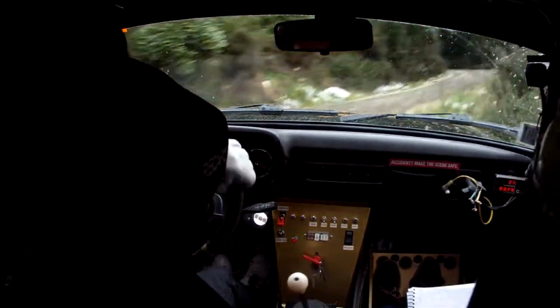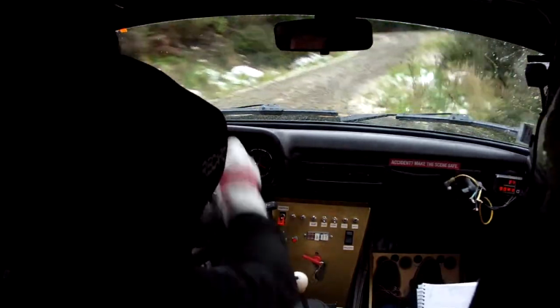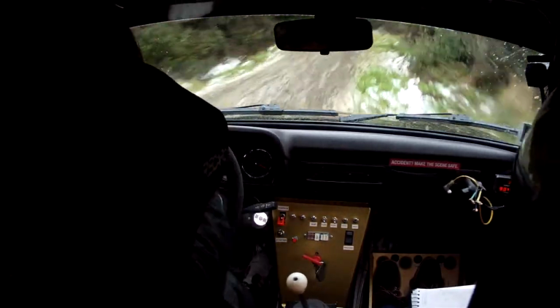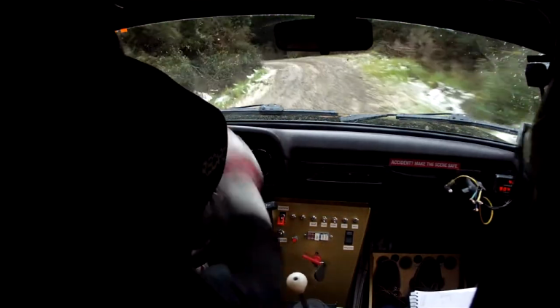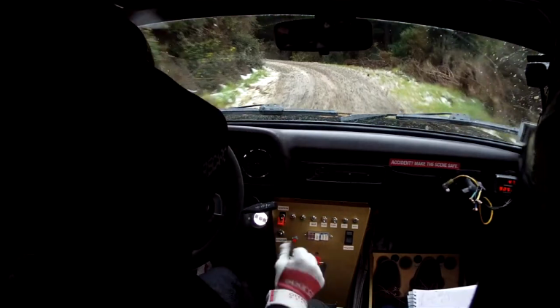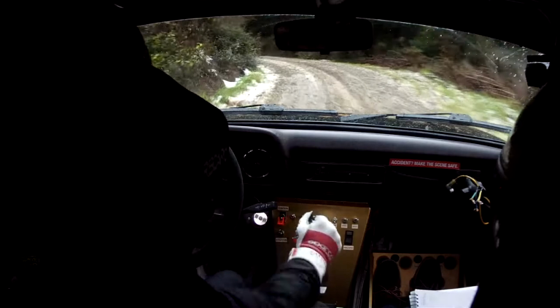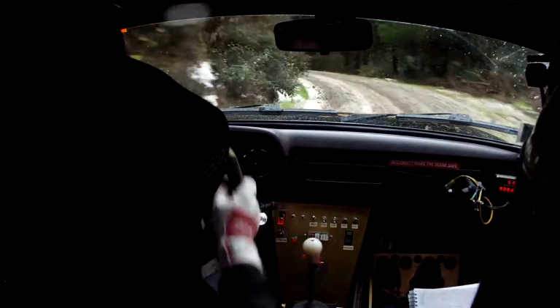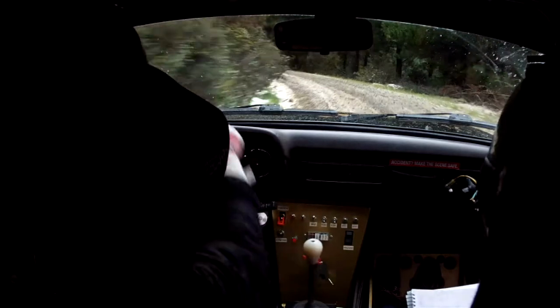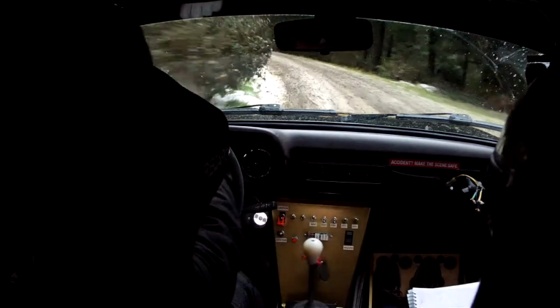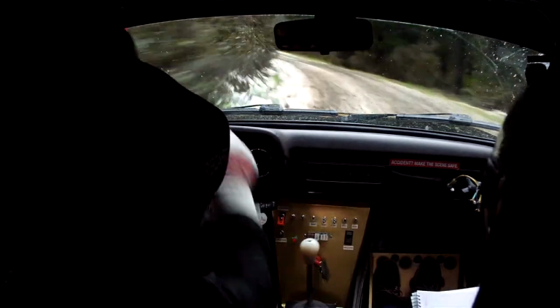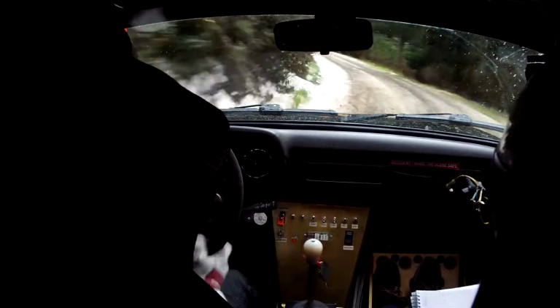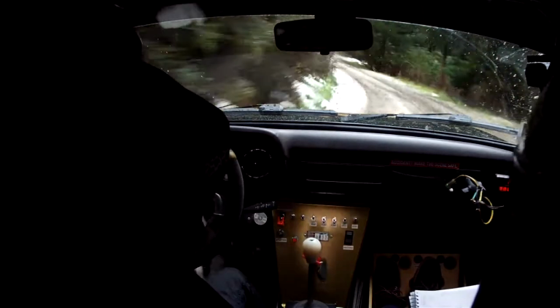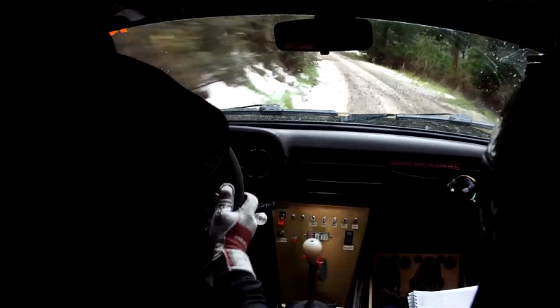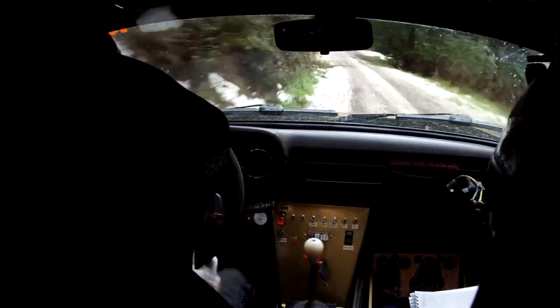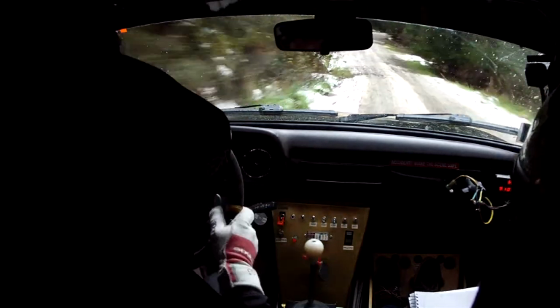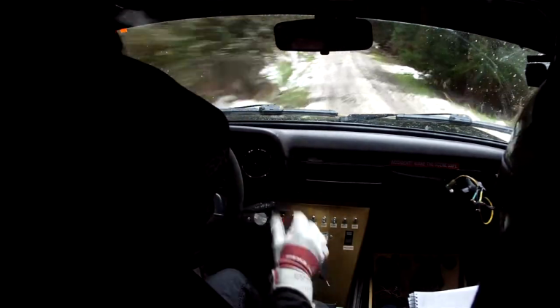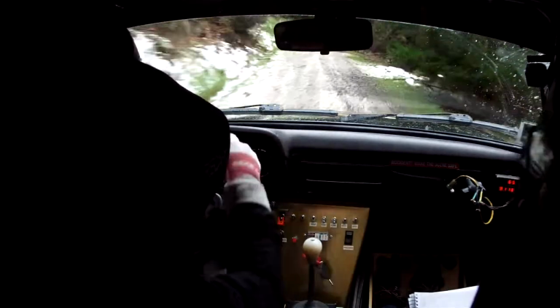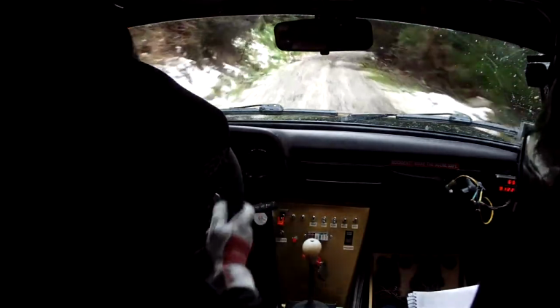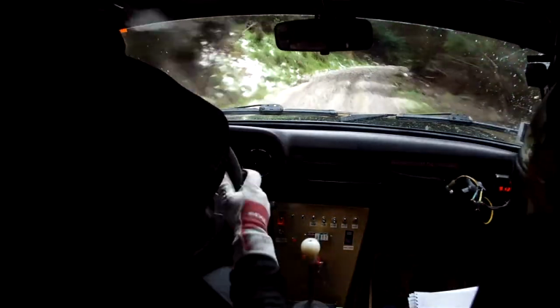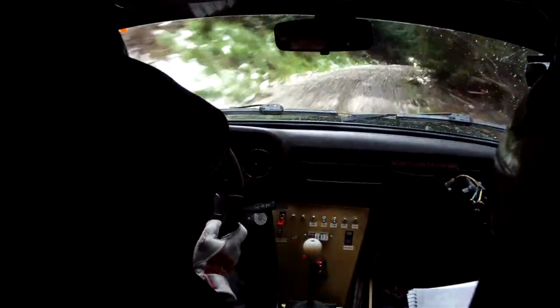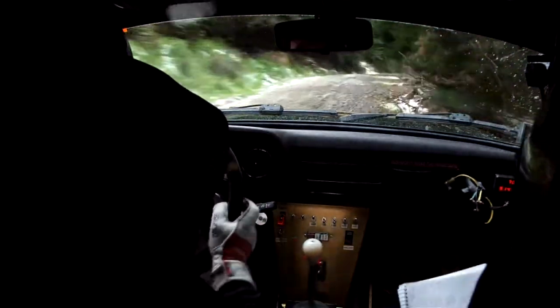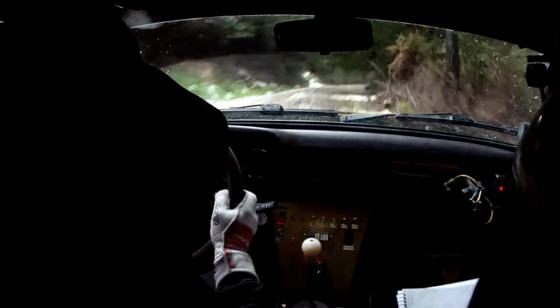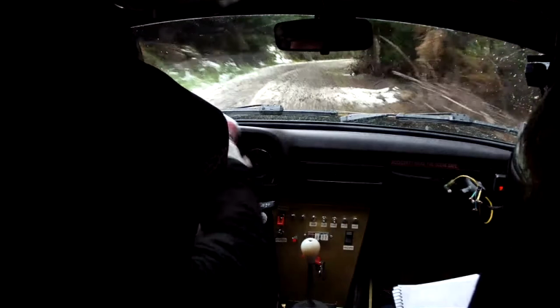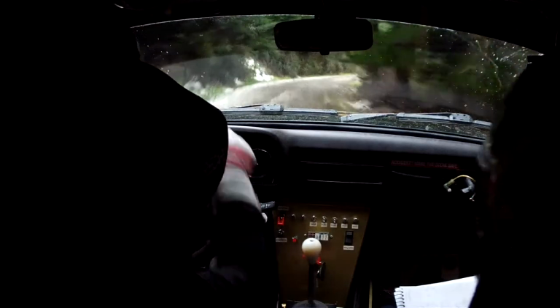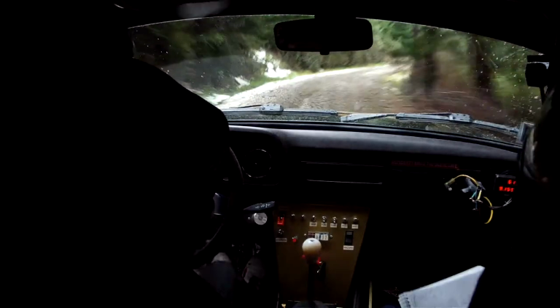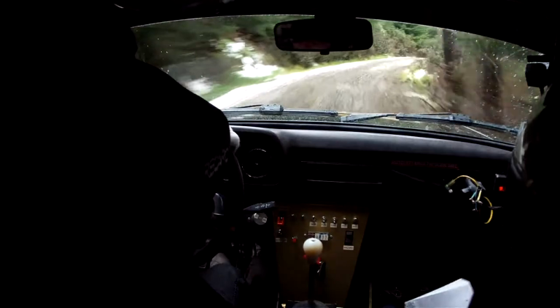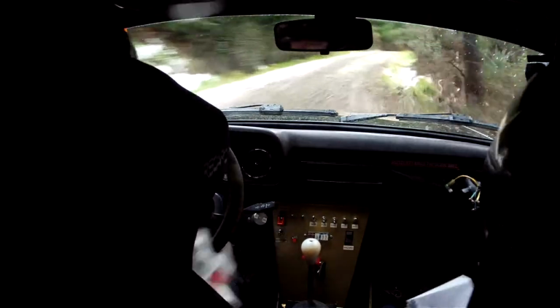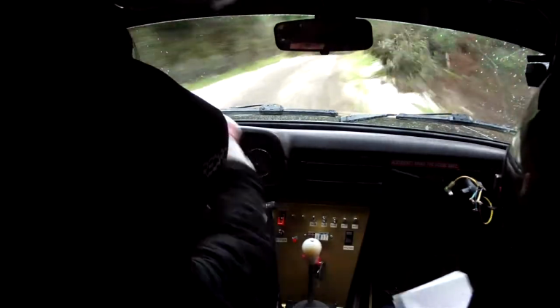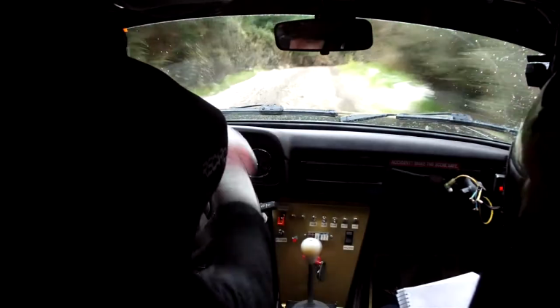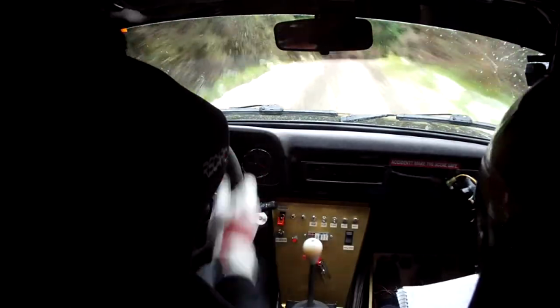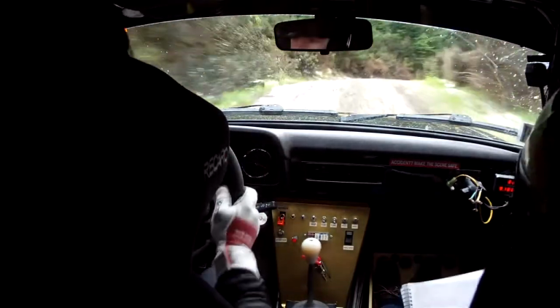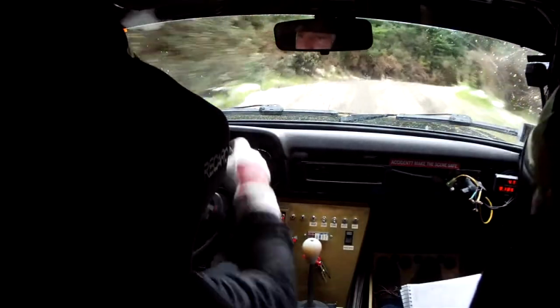Into 4 left minus, sleepy, and 5 right plus, tightens short, slow, 20, 2 right minus, over crest.